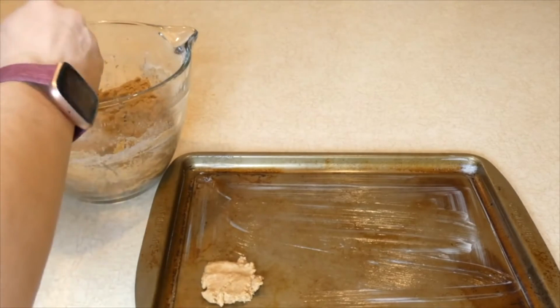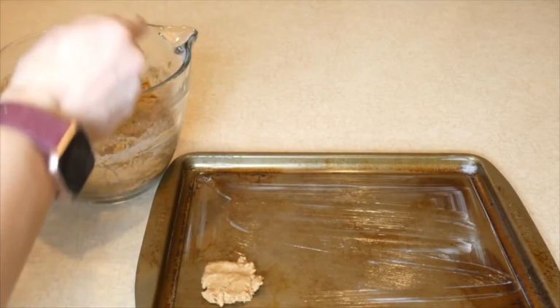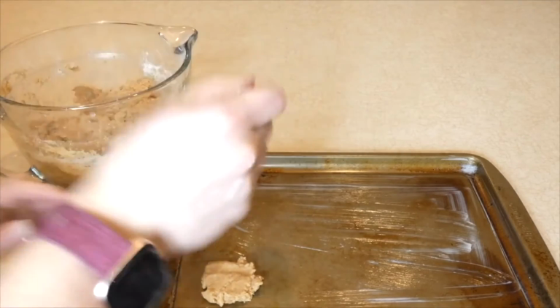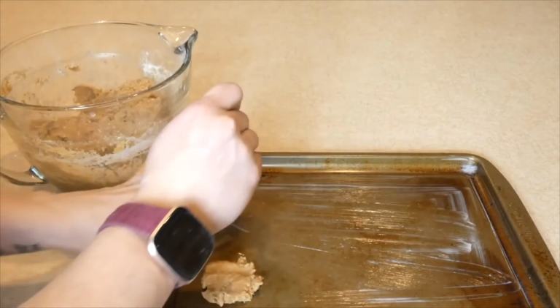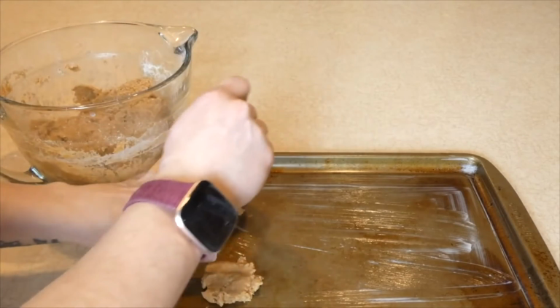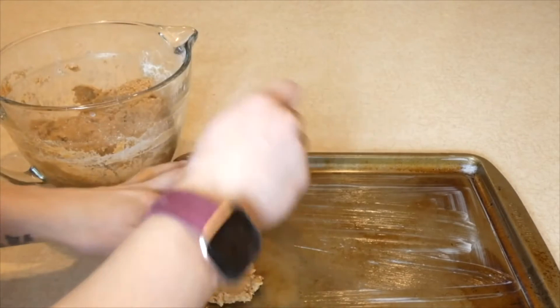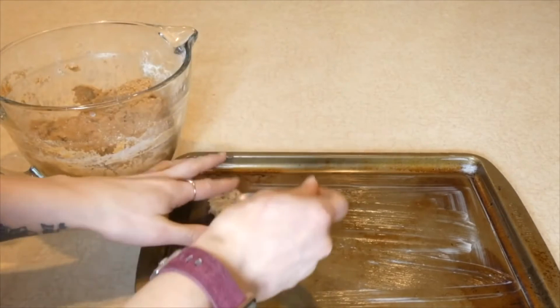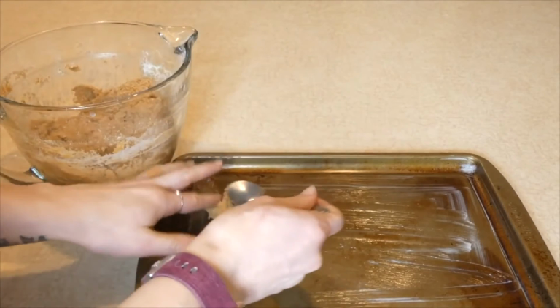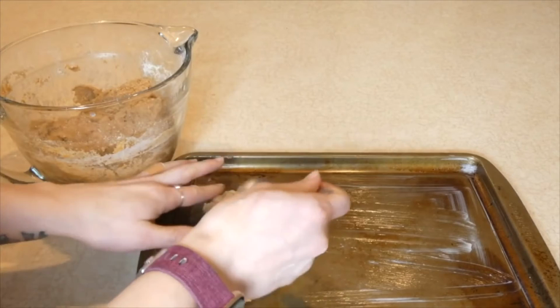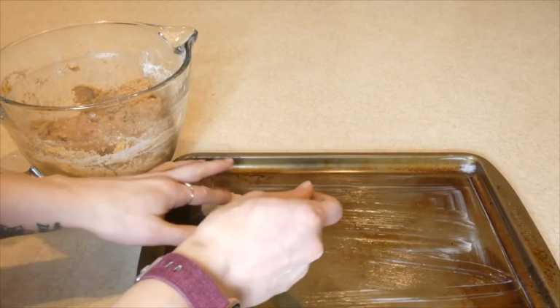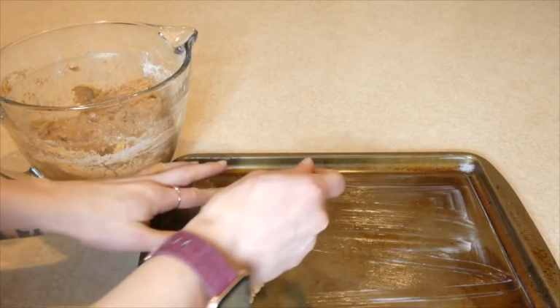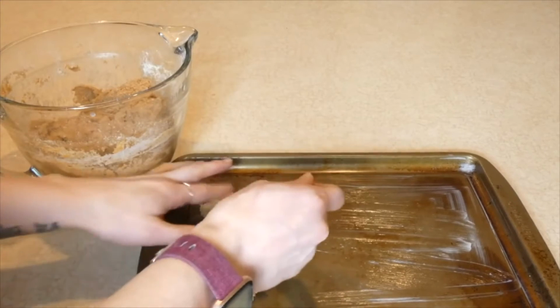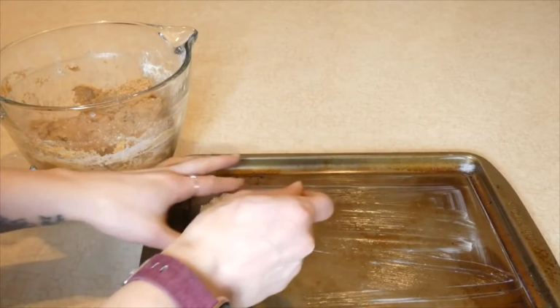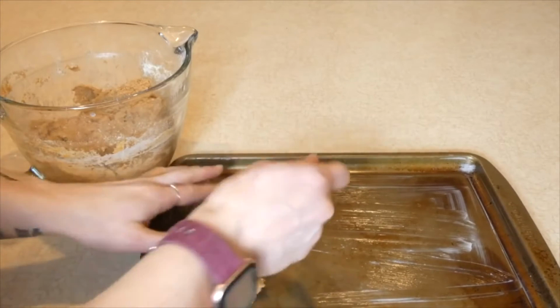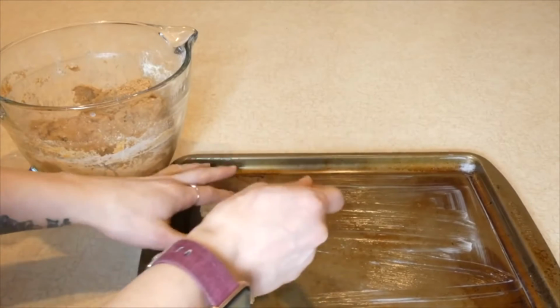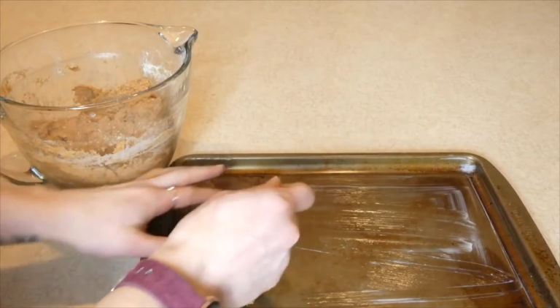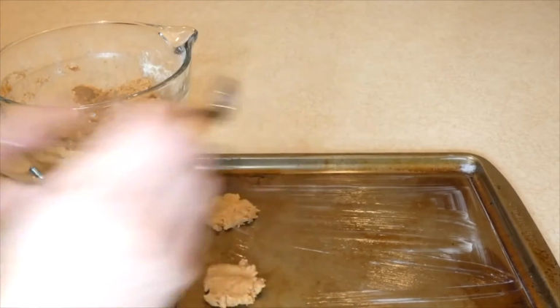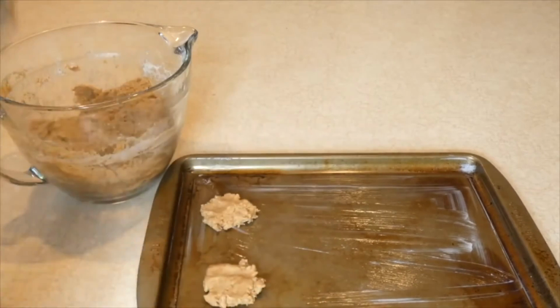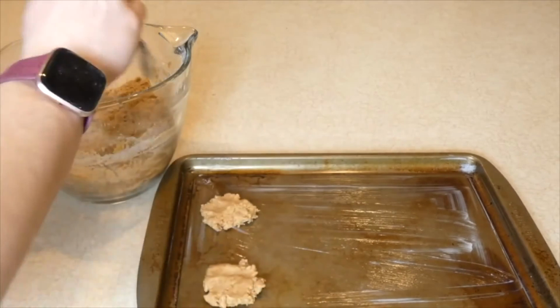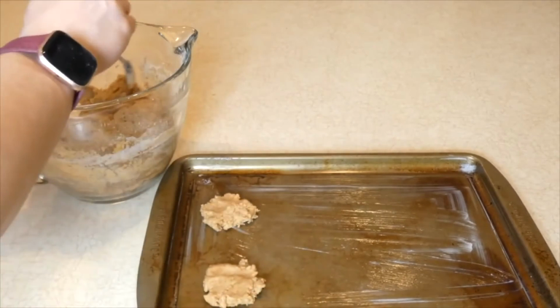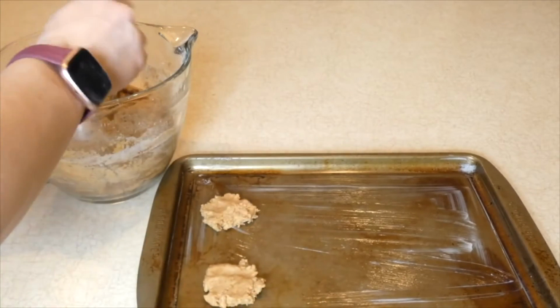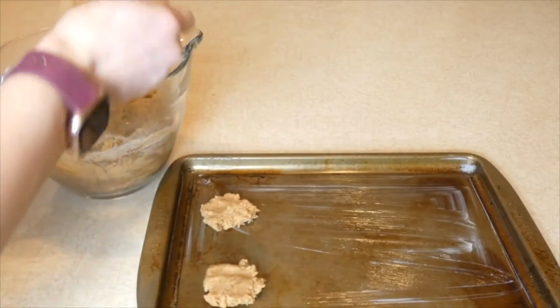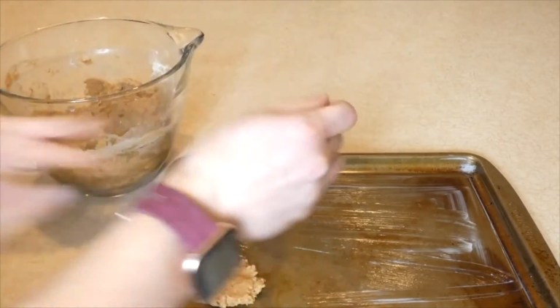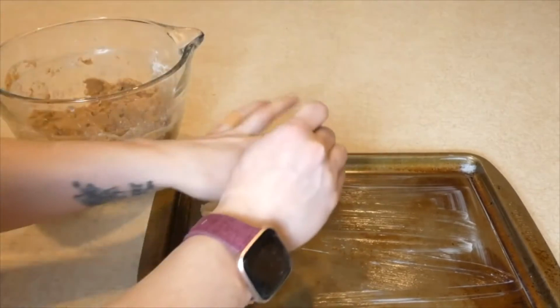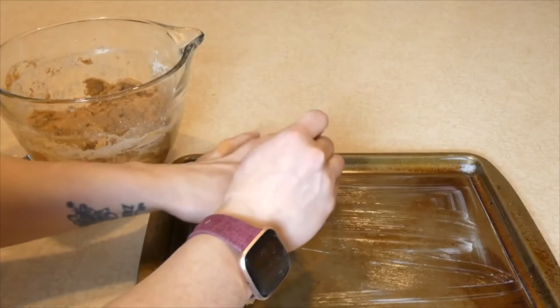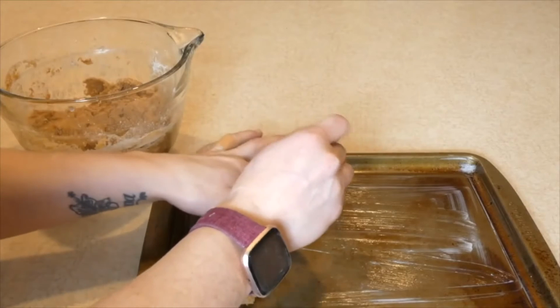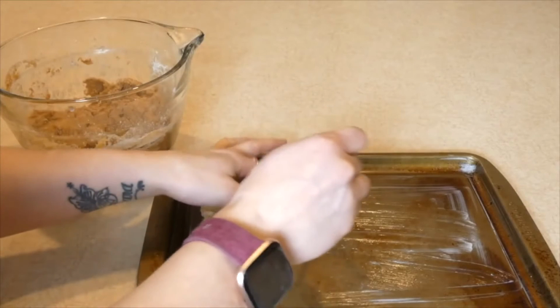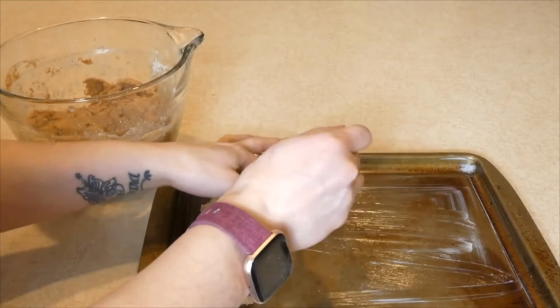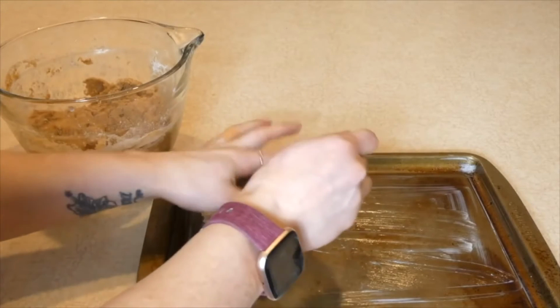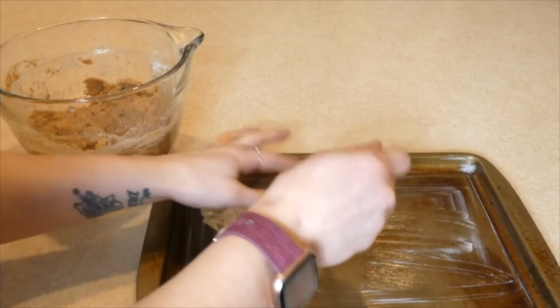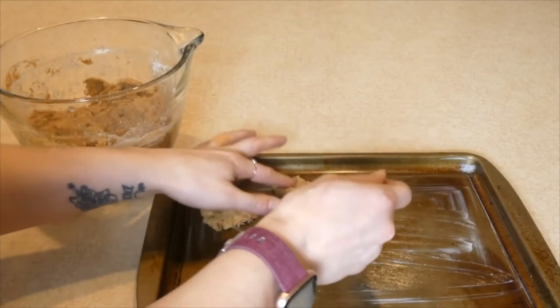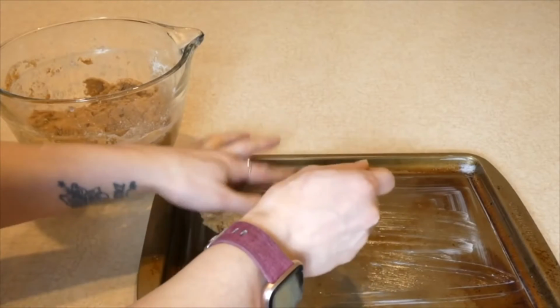You can press them to make those little lines like traditional peanut butter cookies have. Whatever you want to do — I'm just going to put them down like that because we're doing this the easy way.